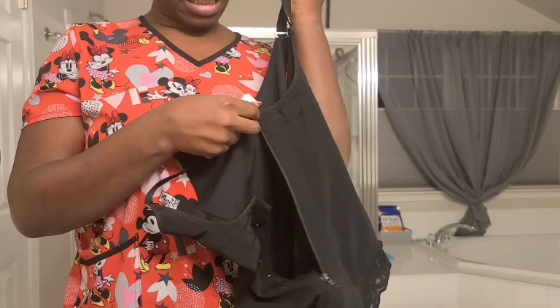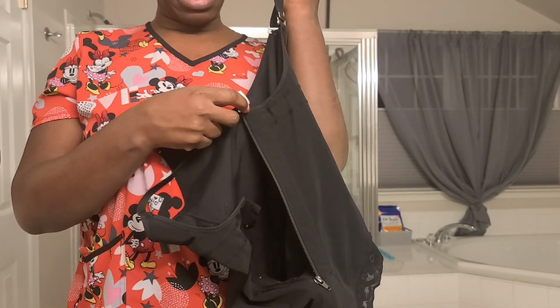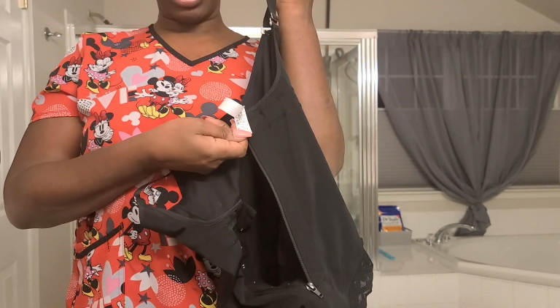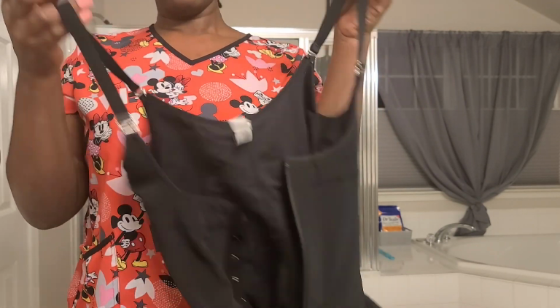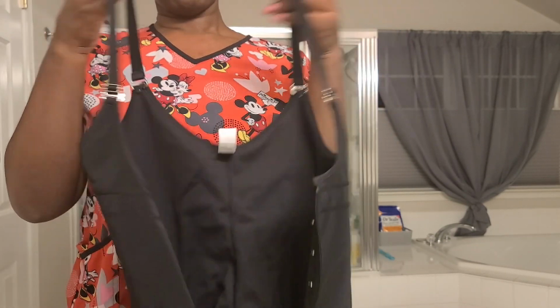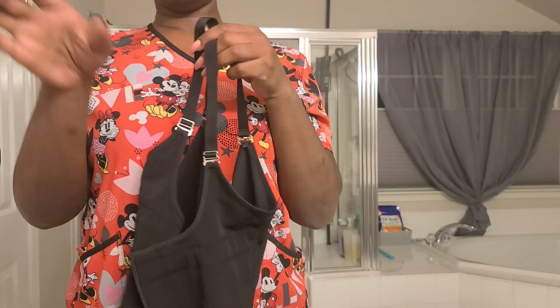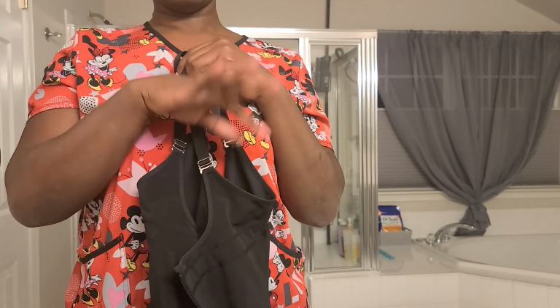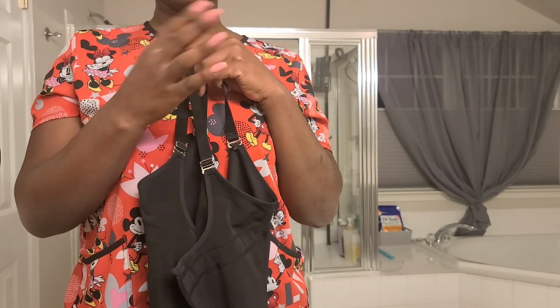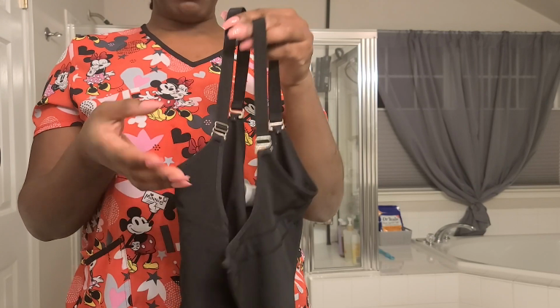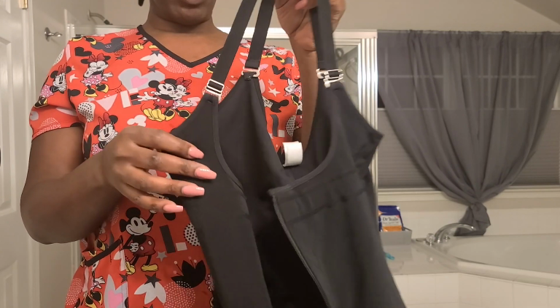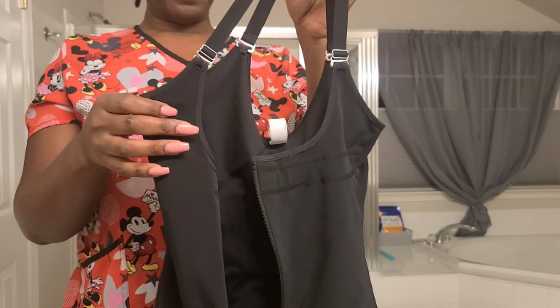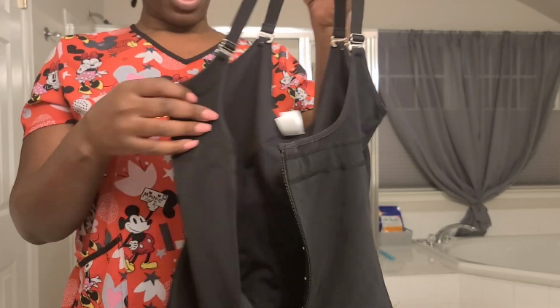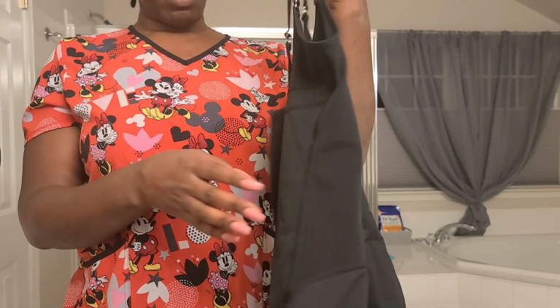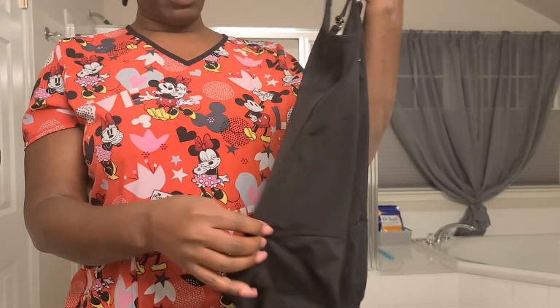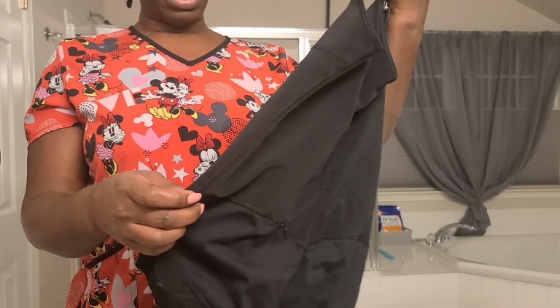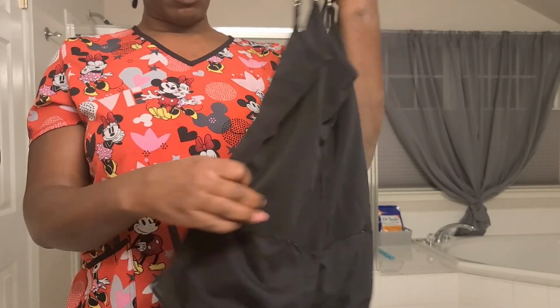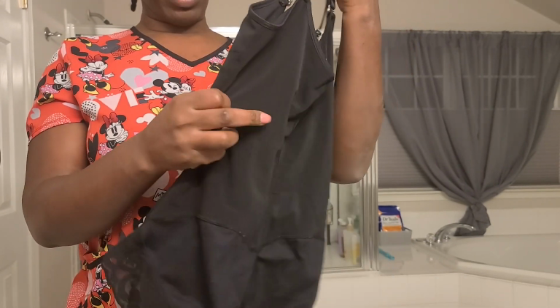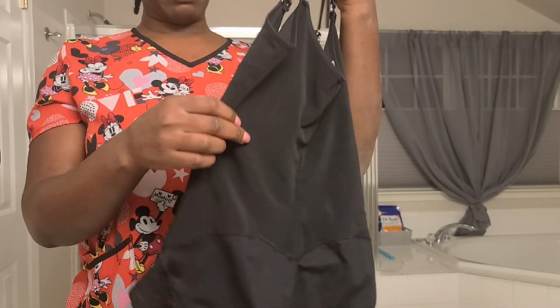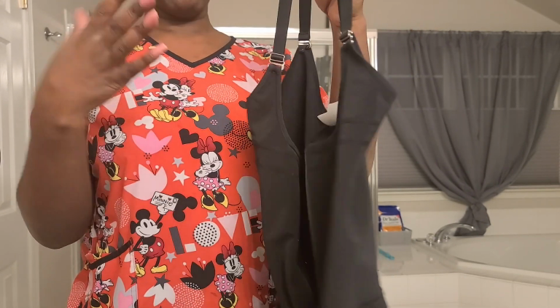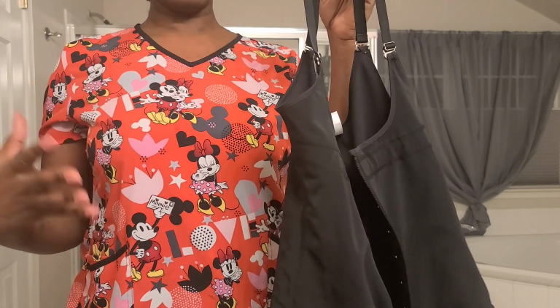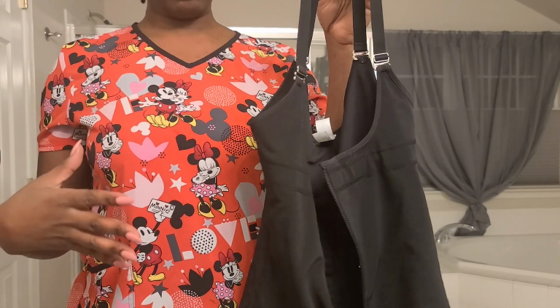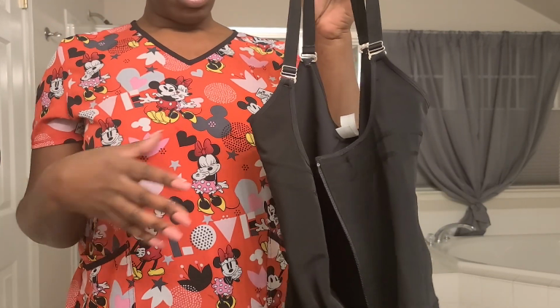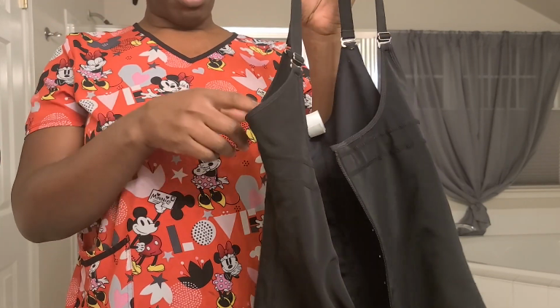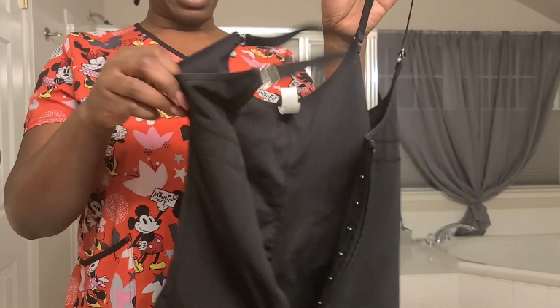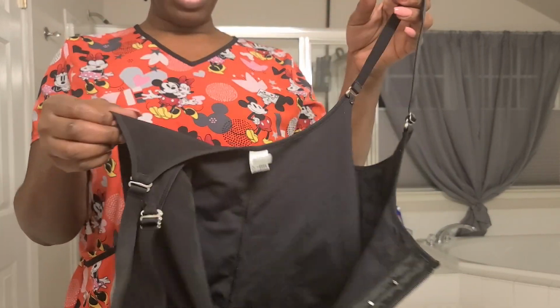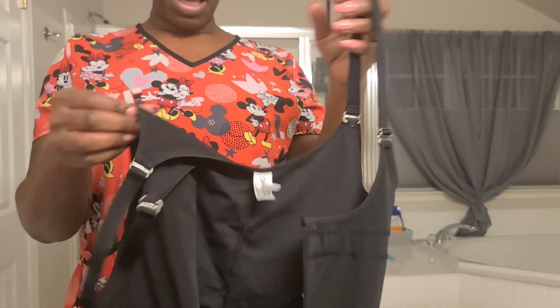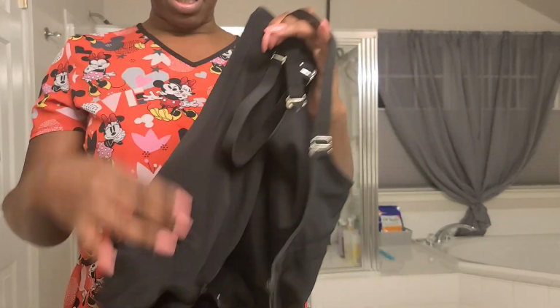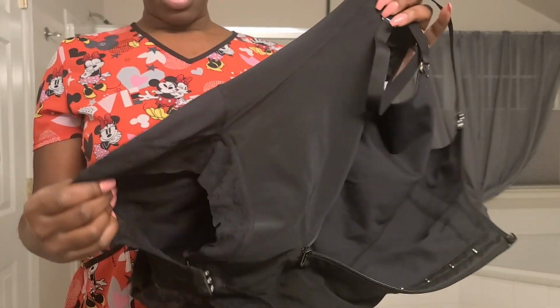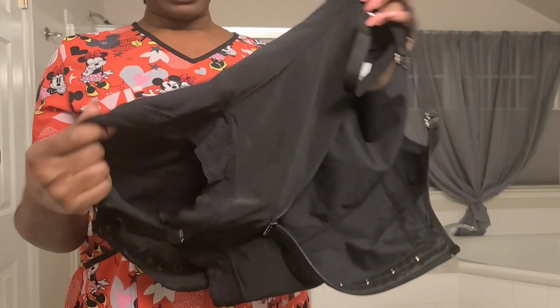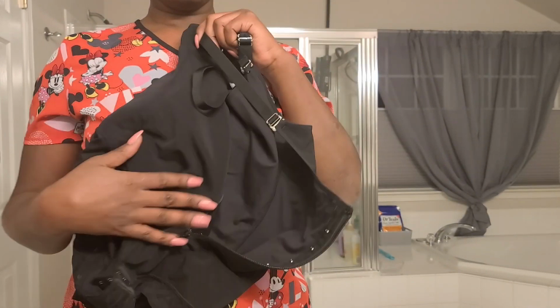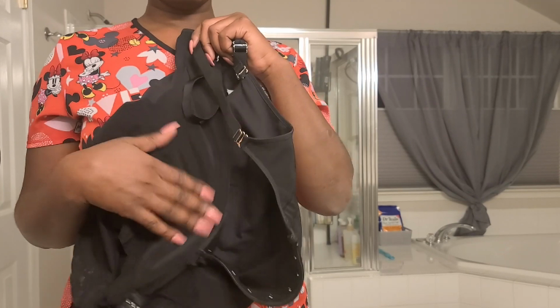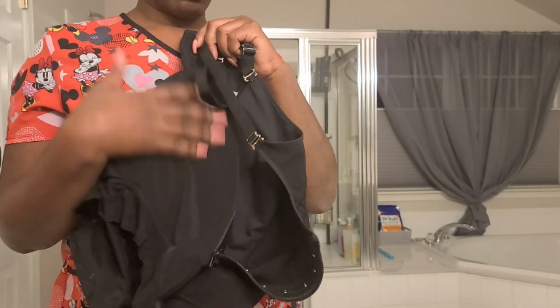This is a size large. I'm probably between a large and a medium at this point. I only wear this one when I'm wearing something where I'm trying to conceal the garment, but I still feel like I need some compression.